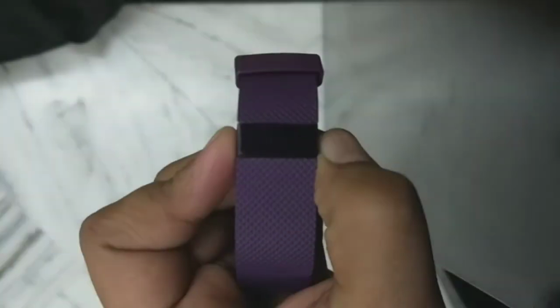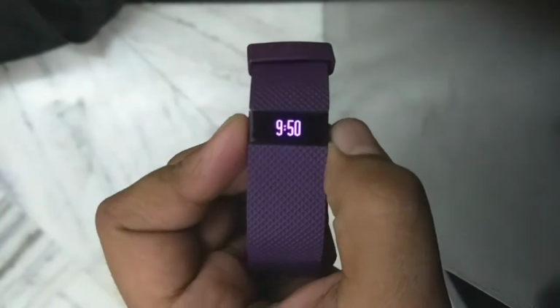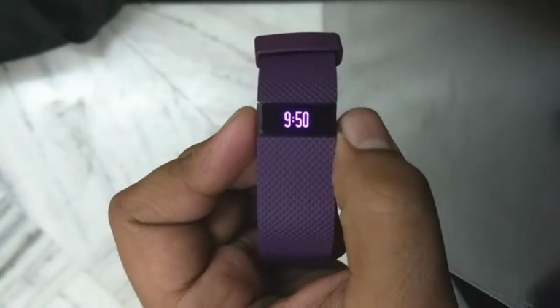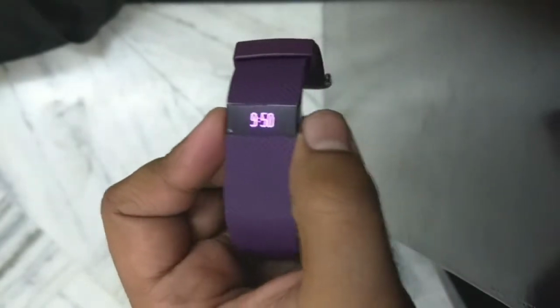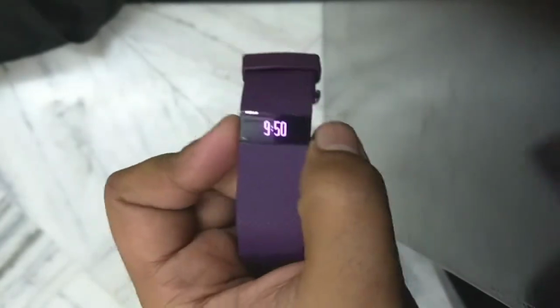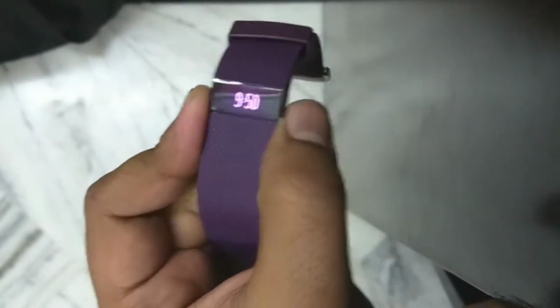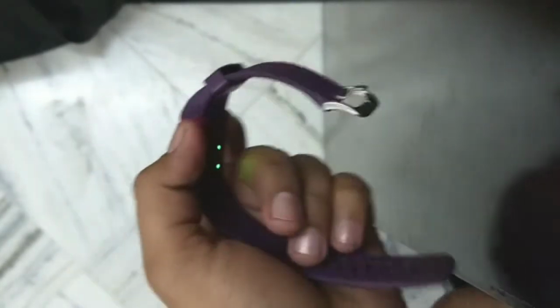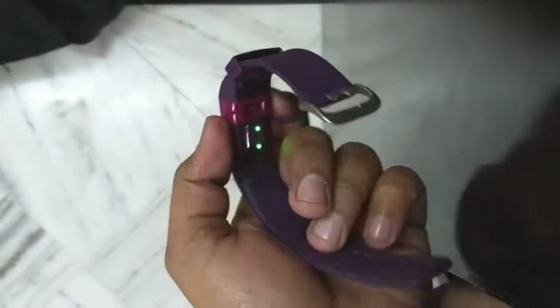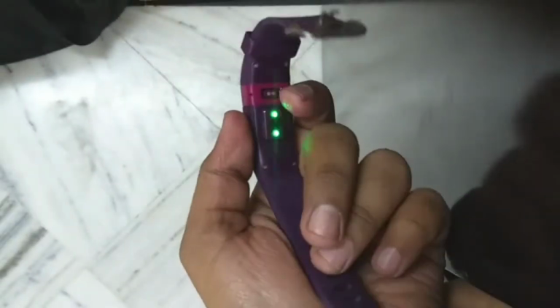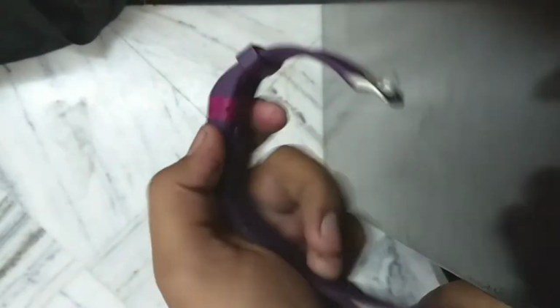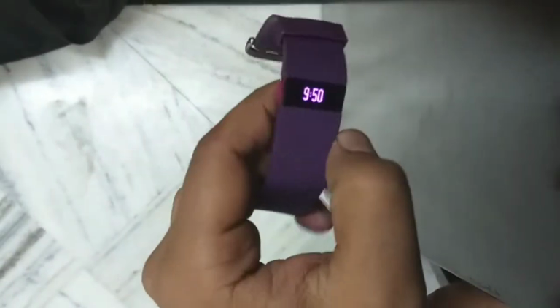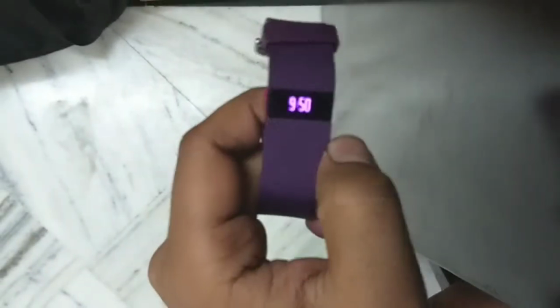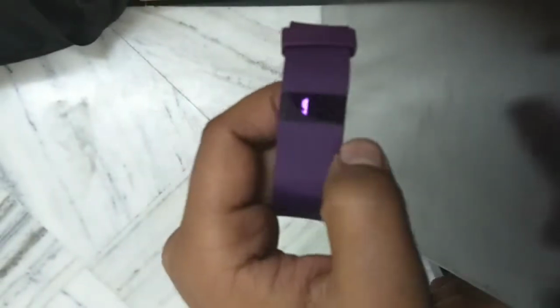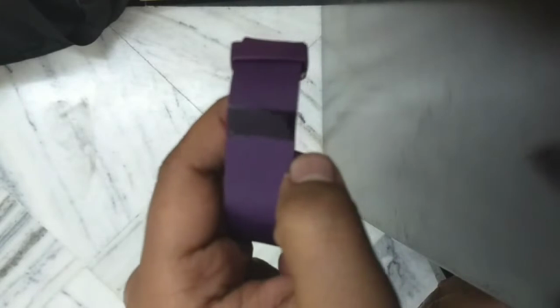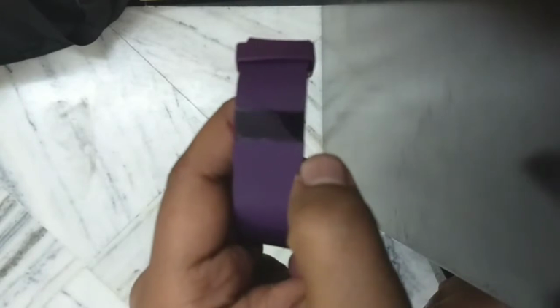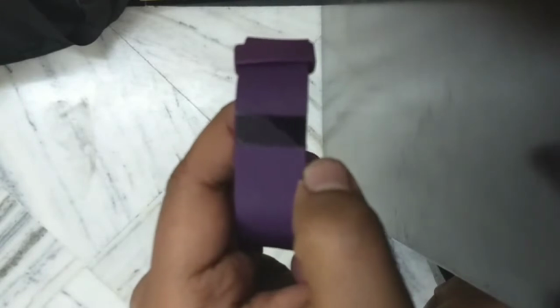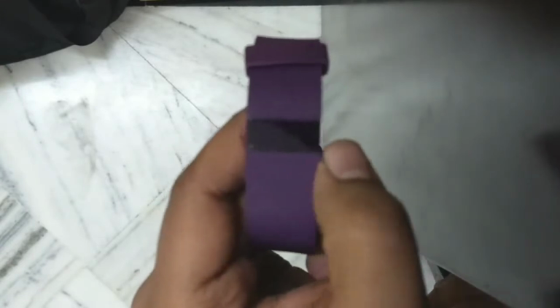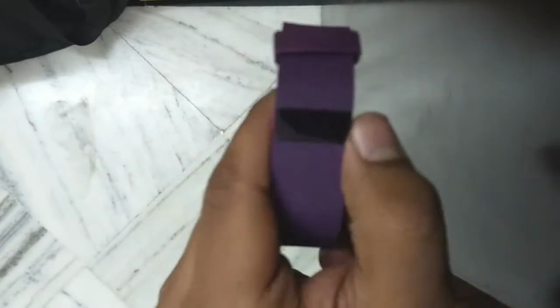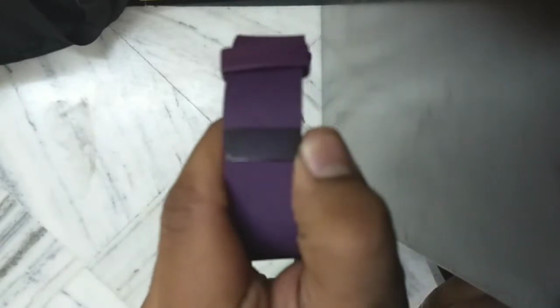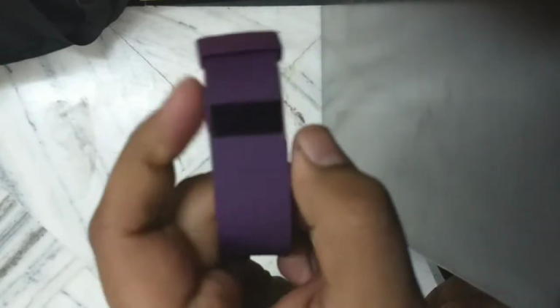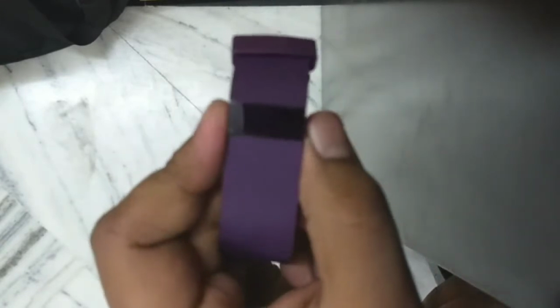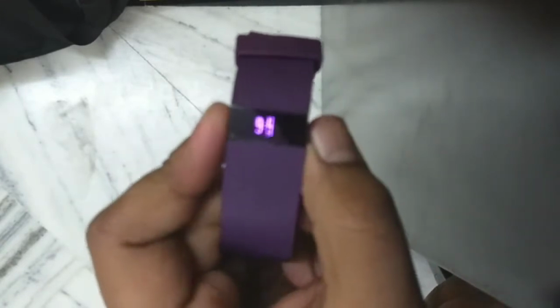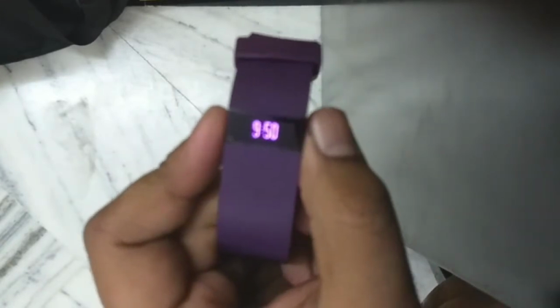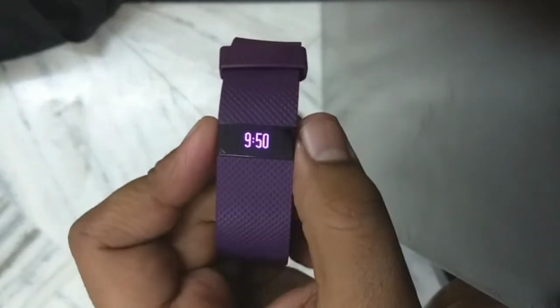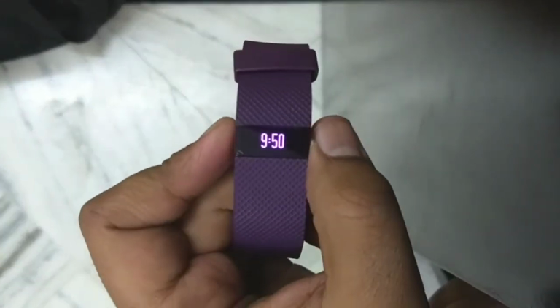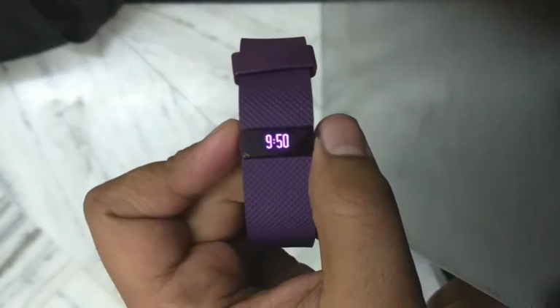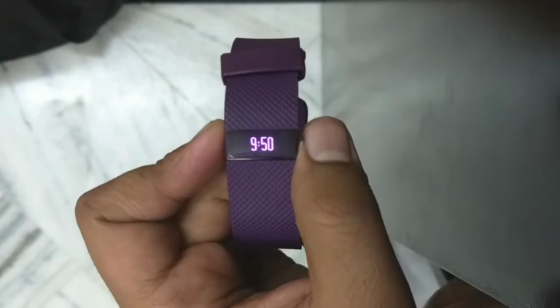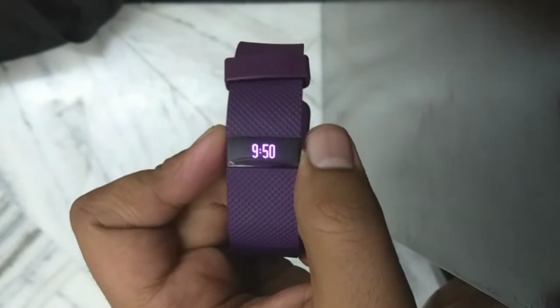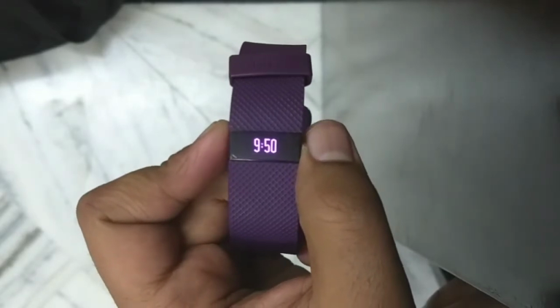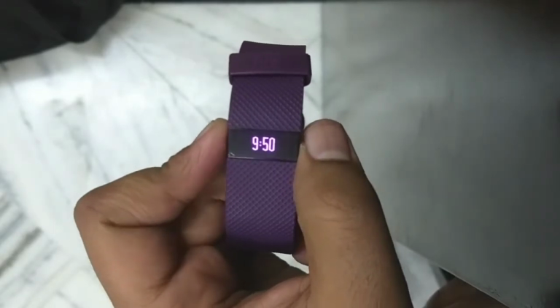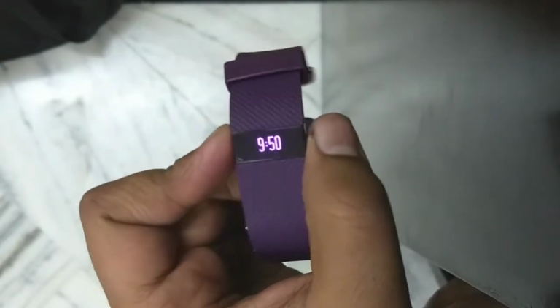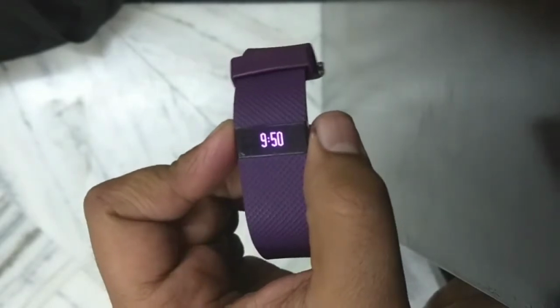As you know, the Fitbit Charge HR is one of the older models — one of the top selling products of Fitbit, and one of the first products to come with heart rate in the Fitbit lineup.